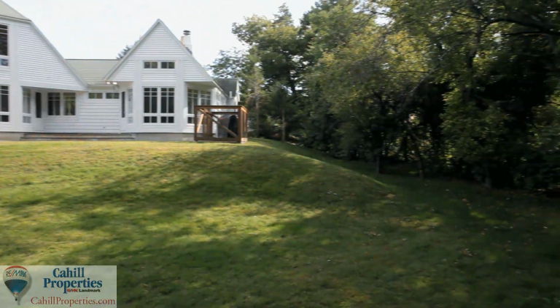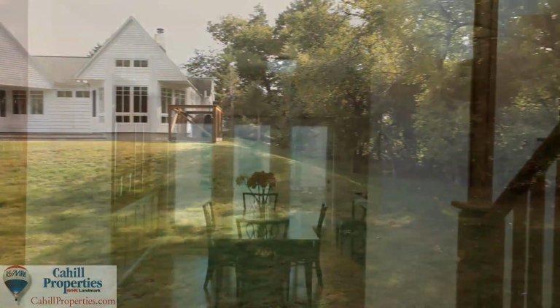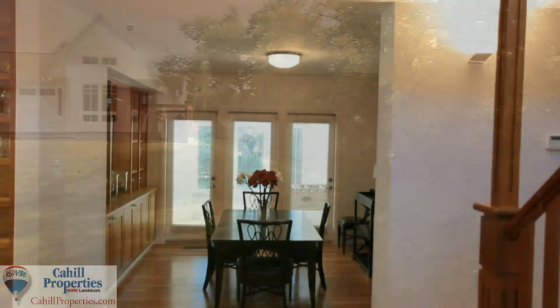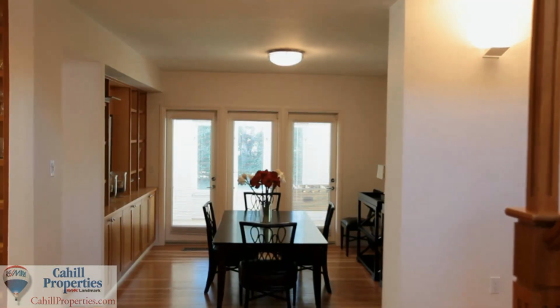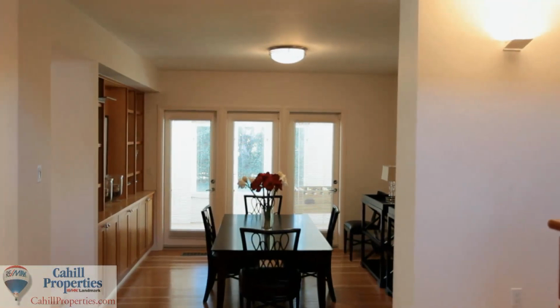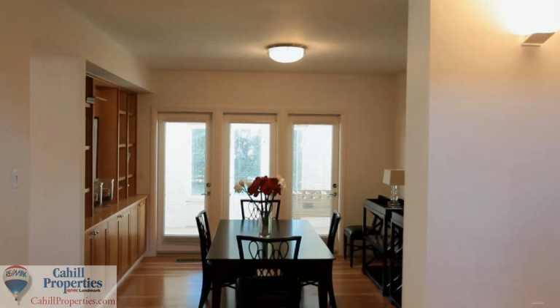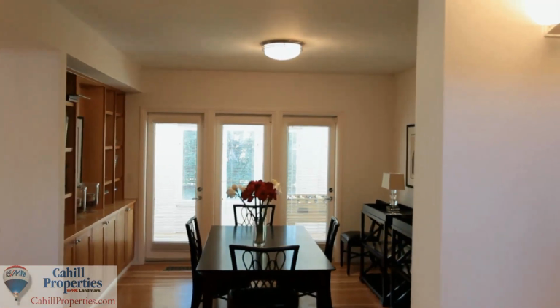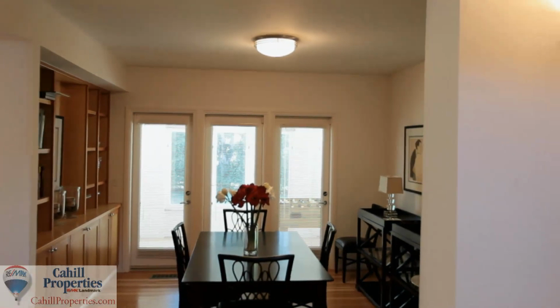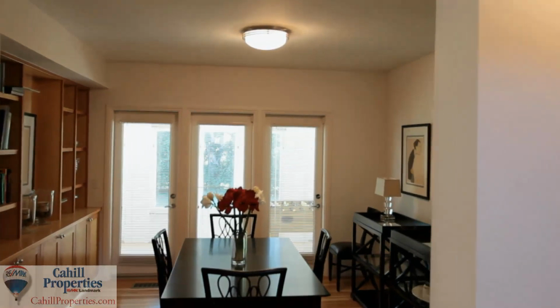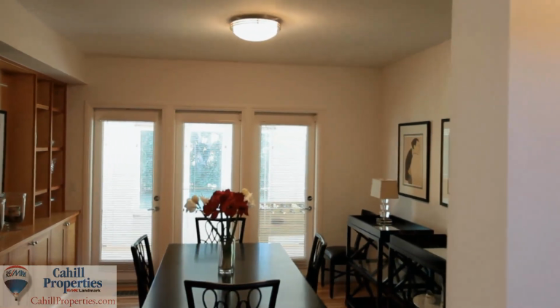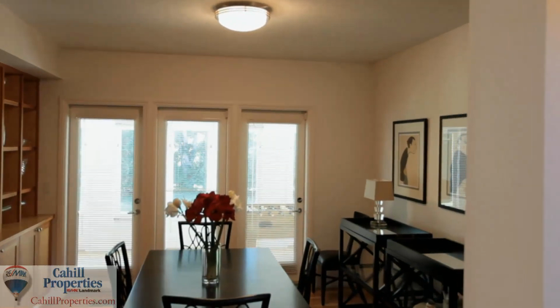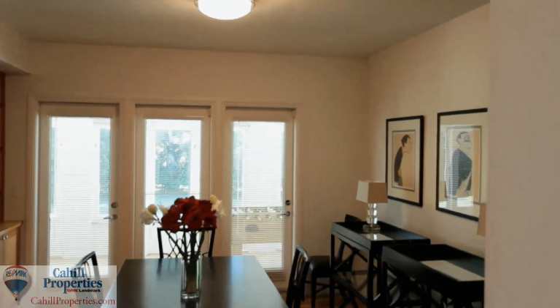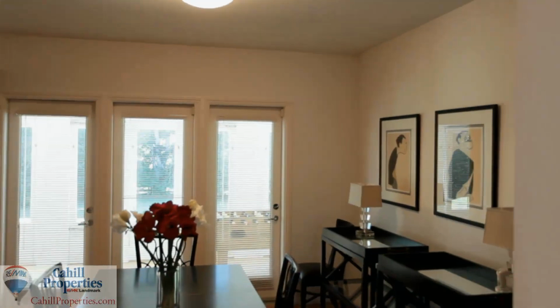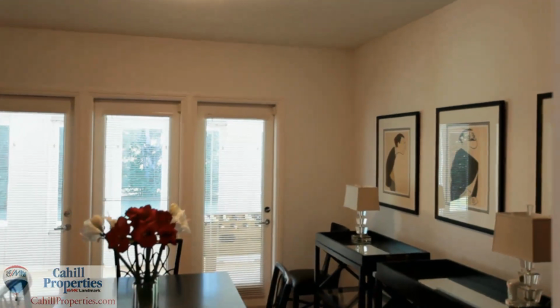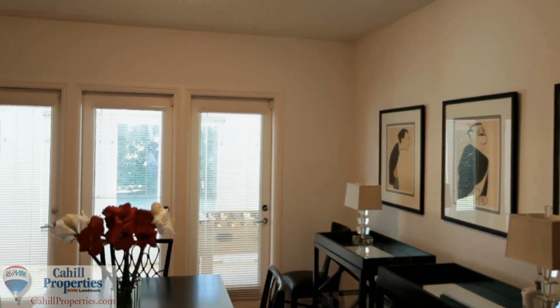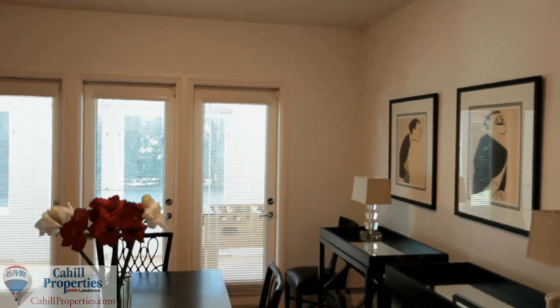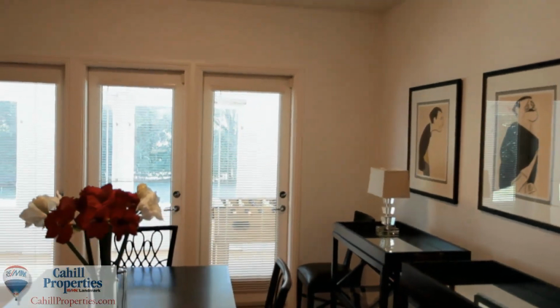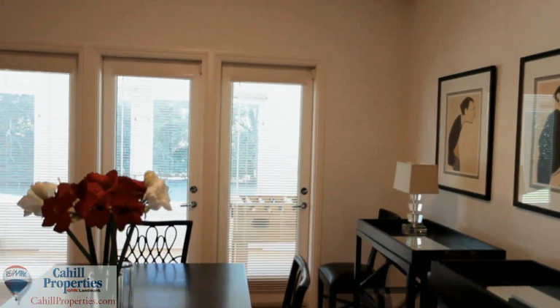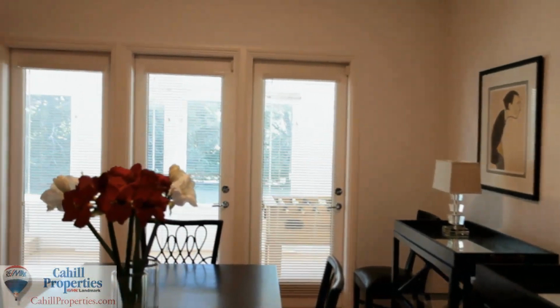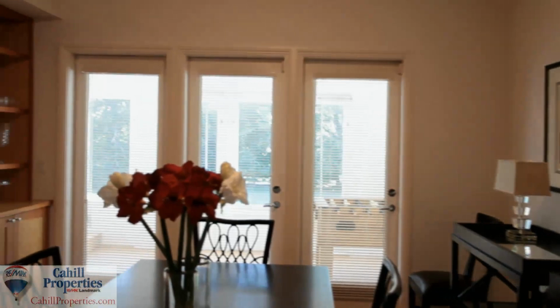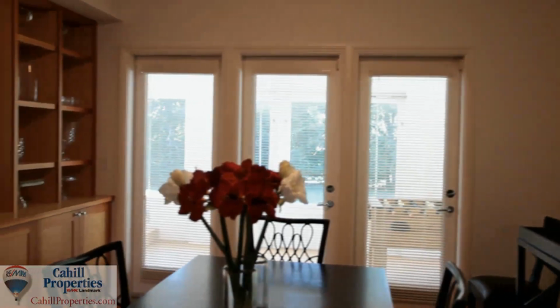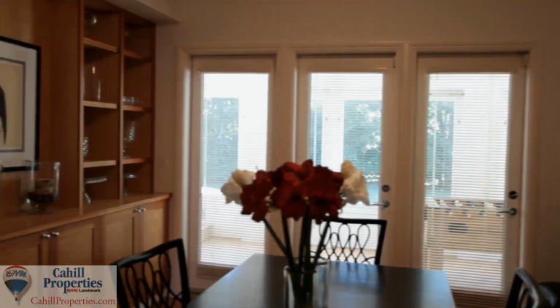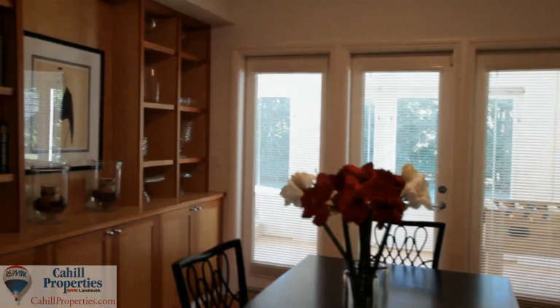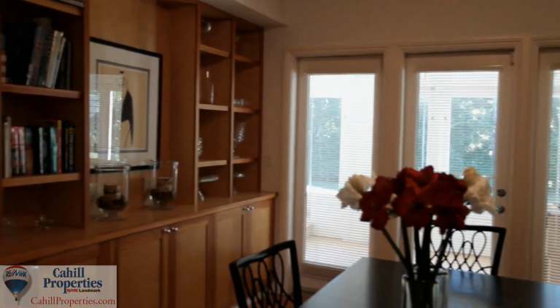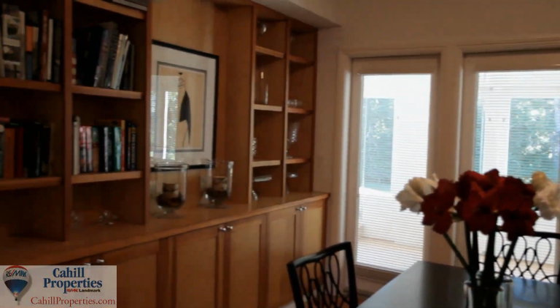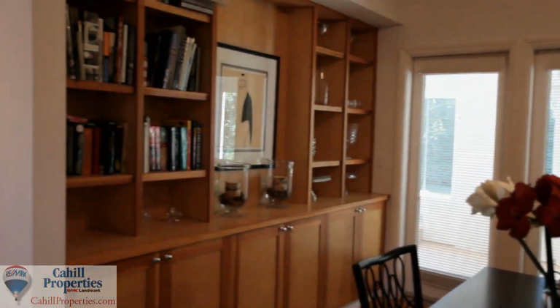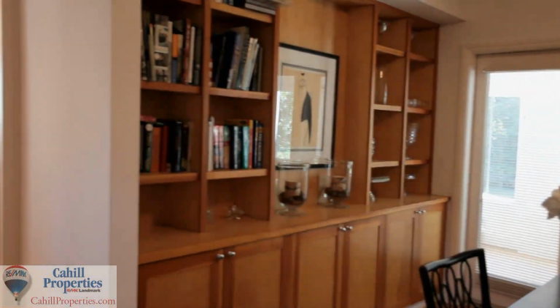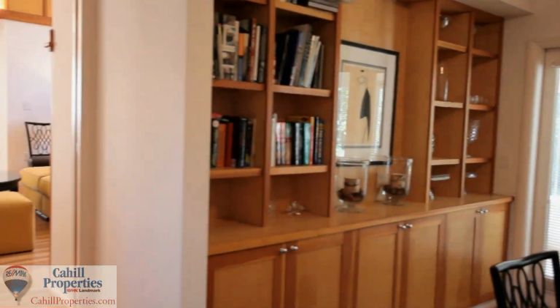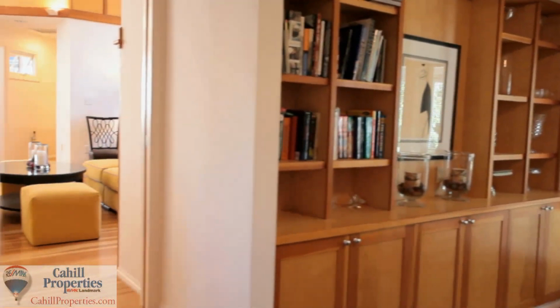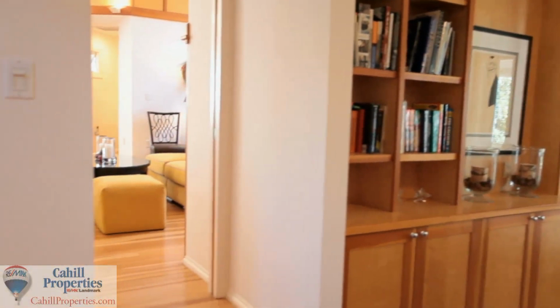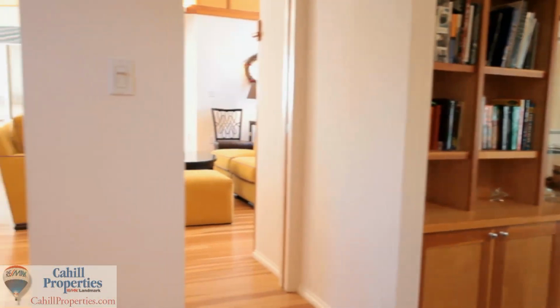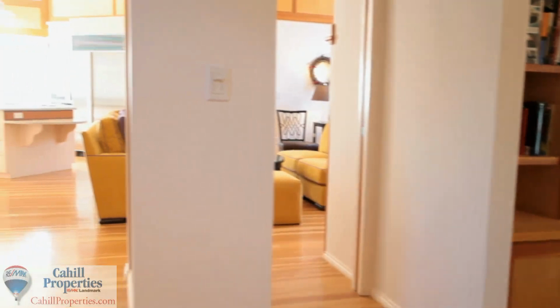As you enter the foyer, take note of the striking combination of natural woods, birch and pine. The sunken dining room has a custom built-in serving area and shelves with a direct walkout to the sunroom and backyard.